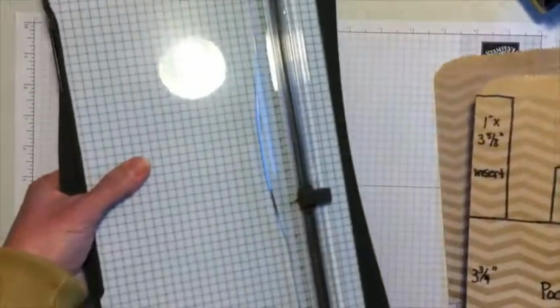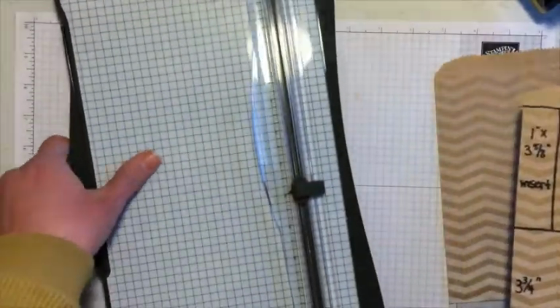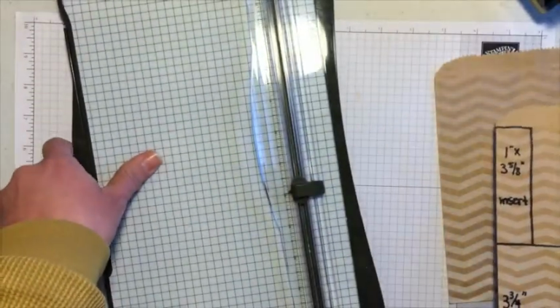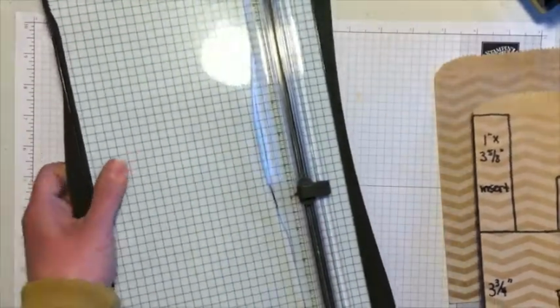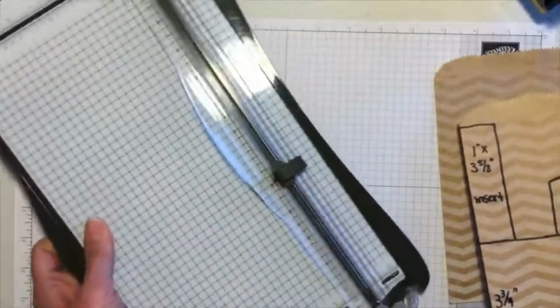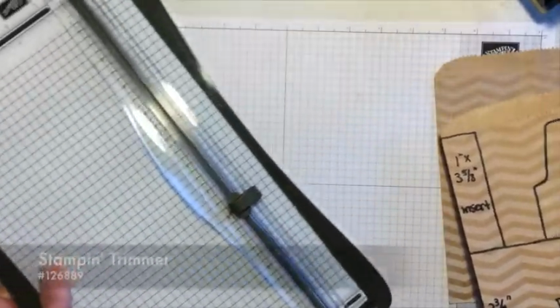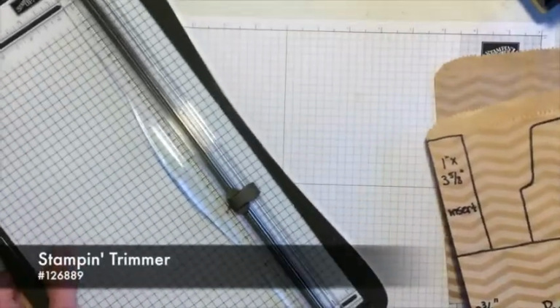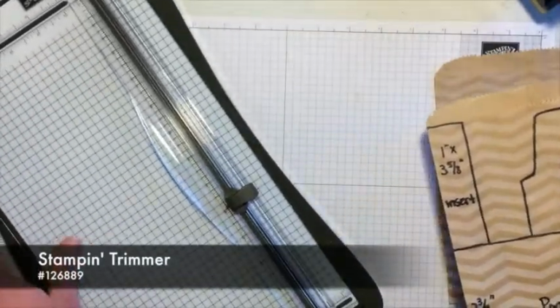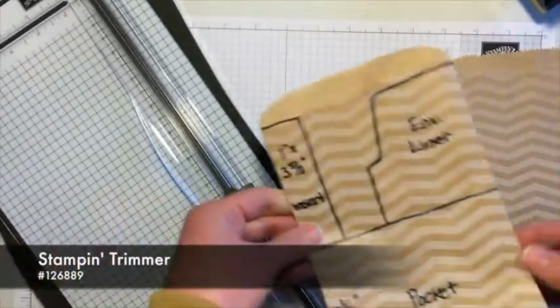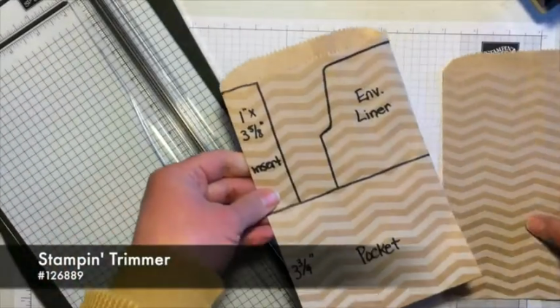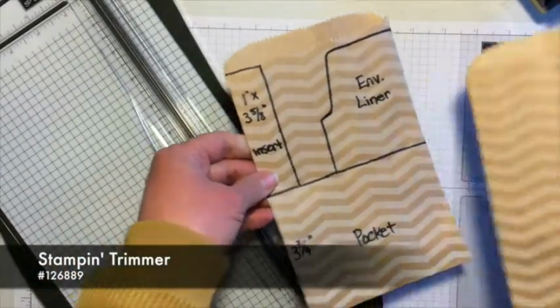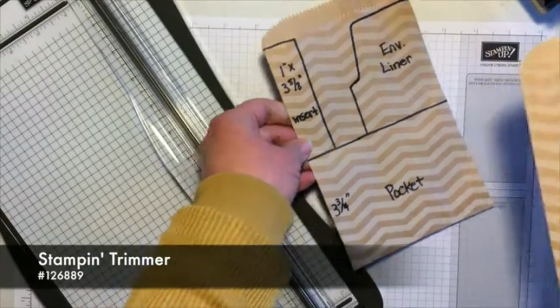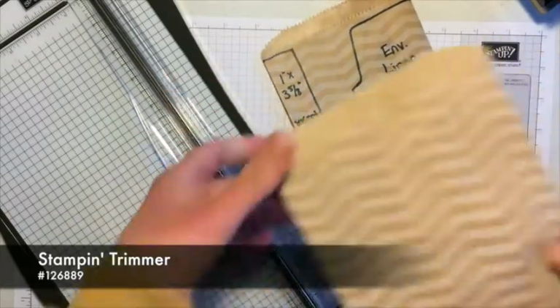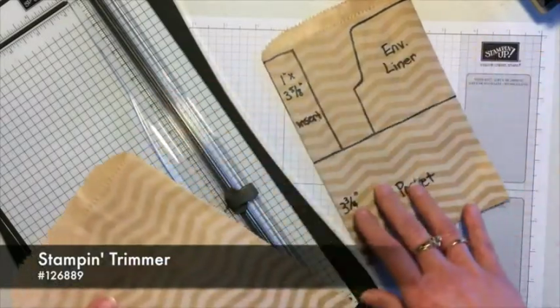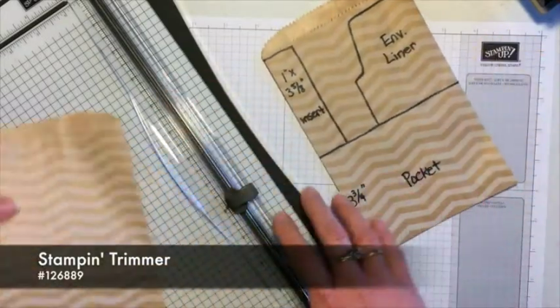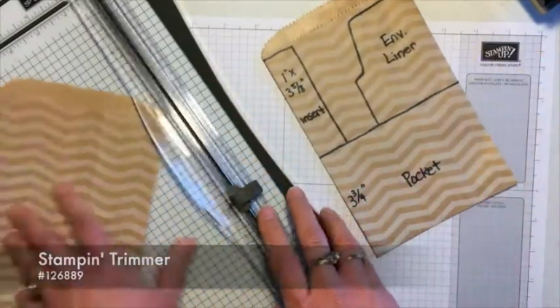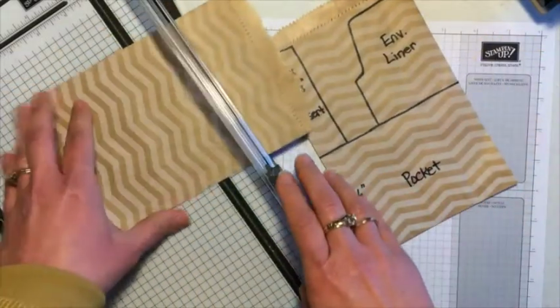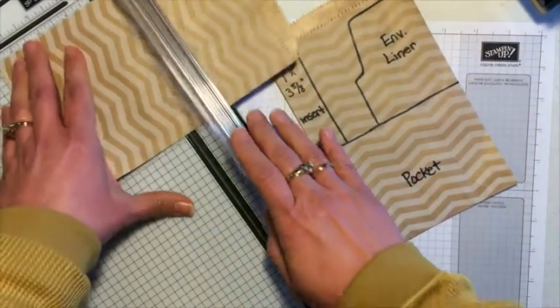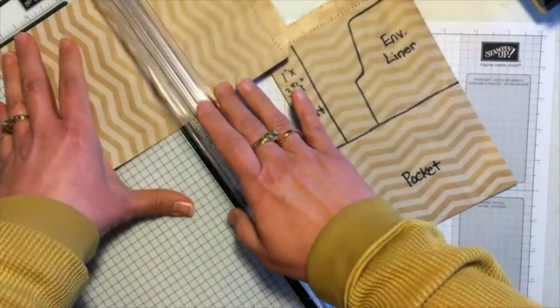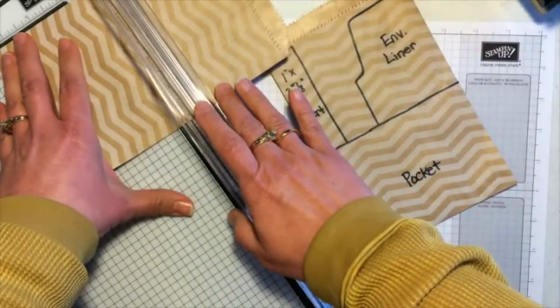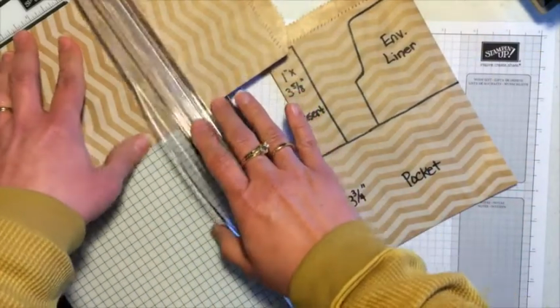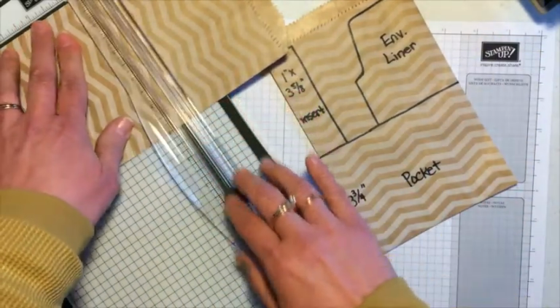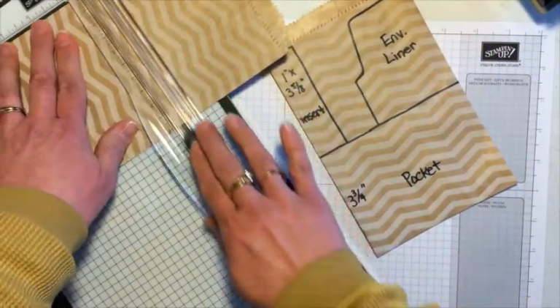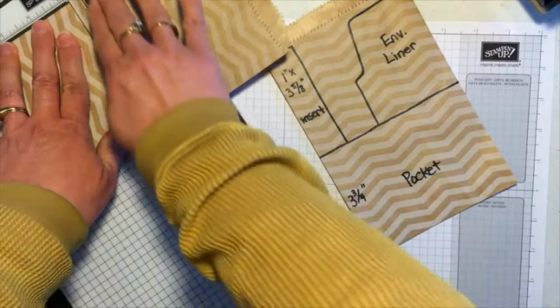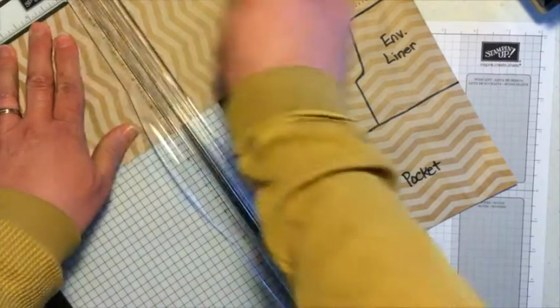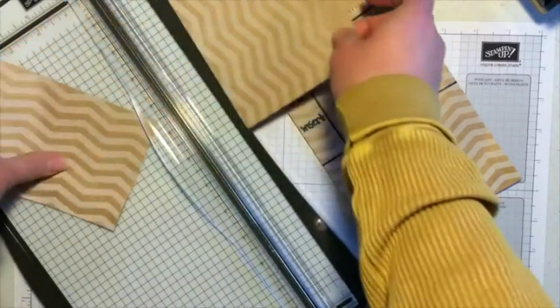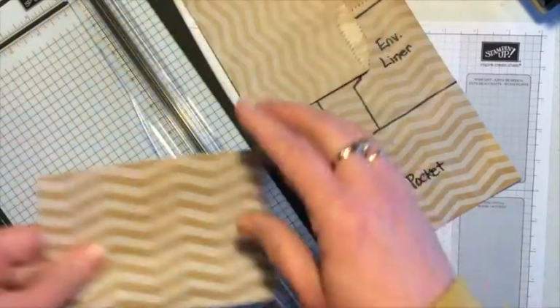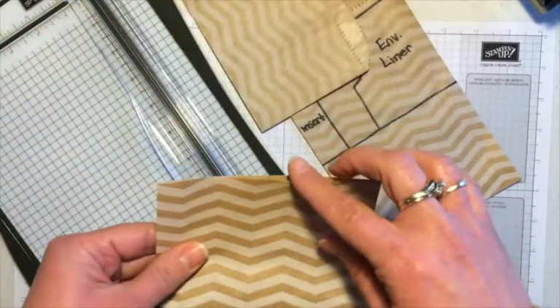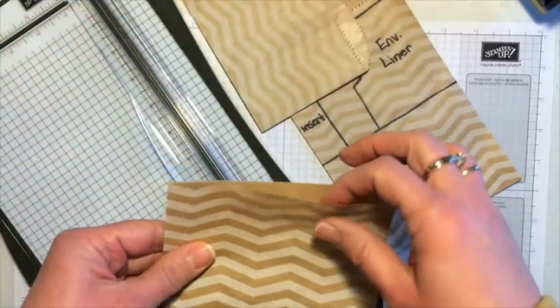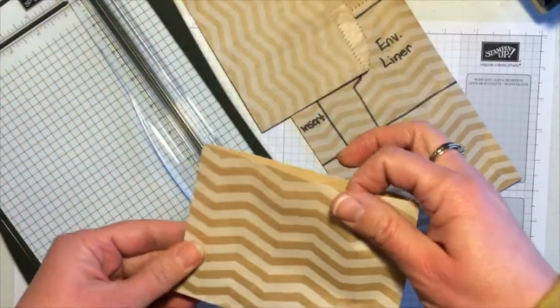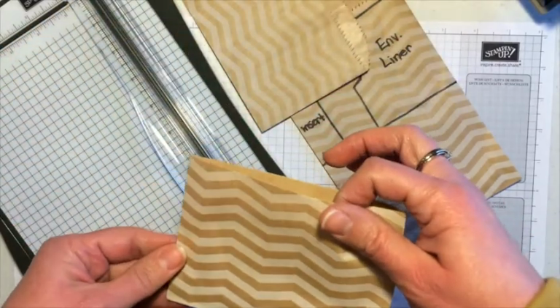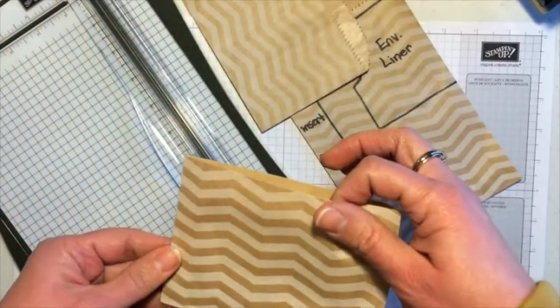I'm going to take the bag and cut 3¾ of an inch up from the bottom. I'll just cut it across like that, and this is what makes our little pouch.